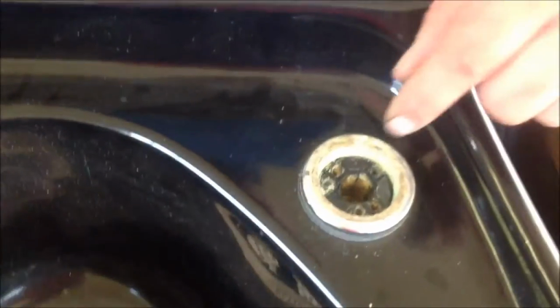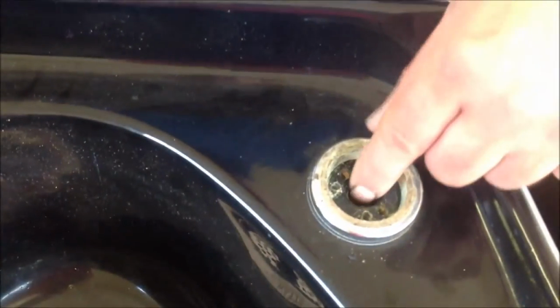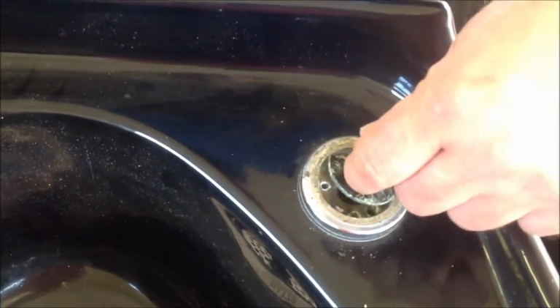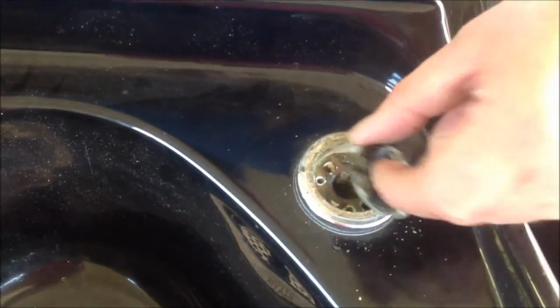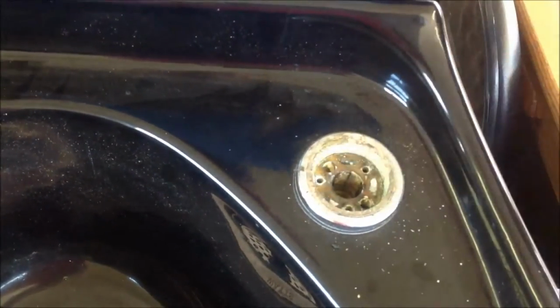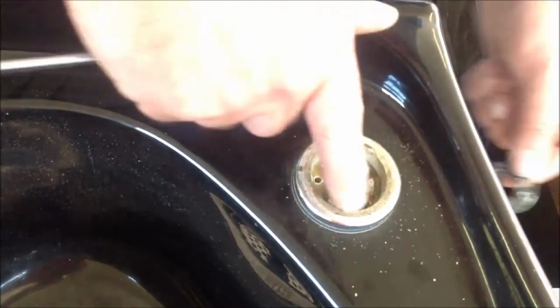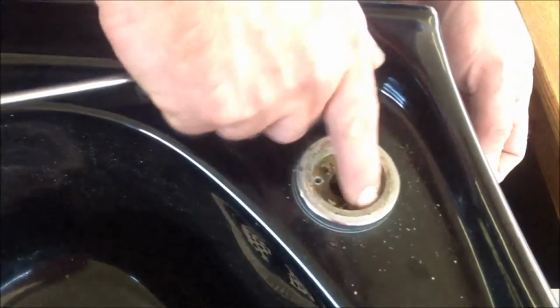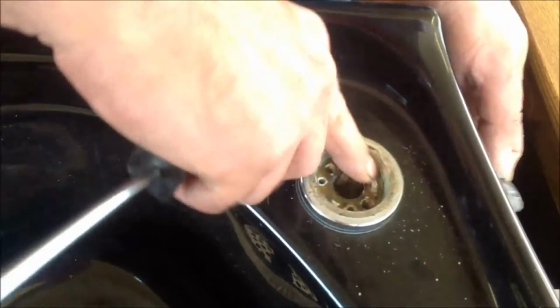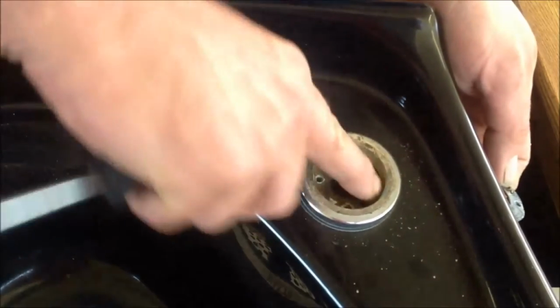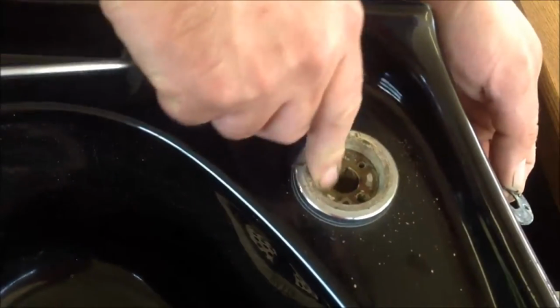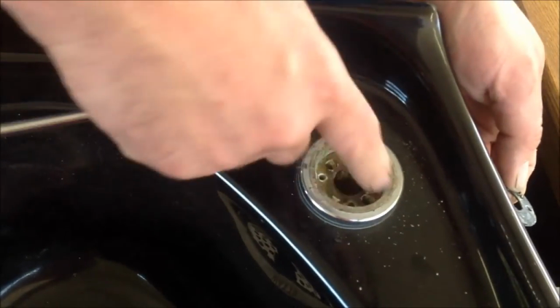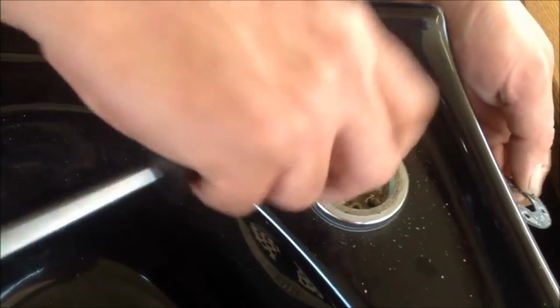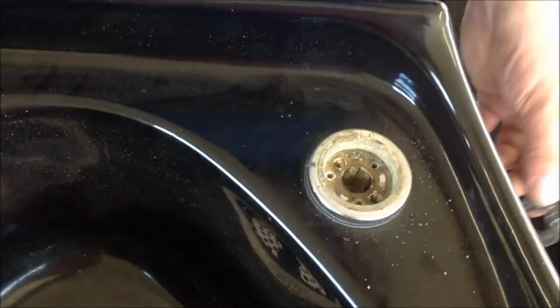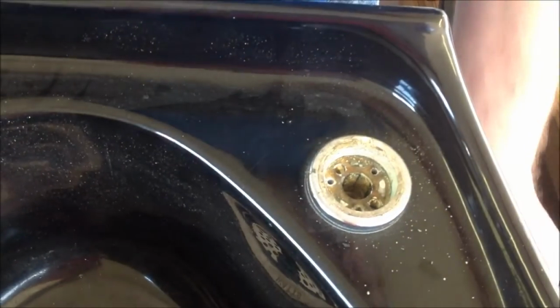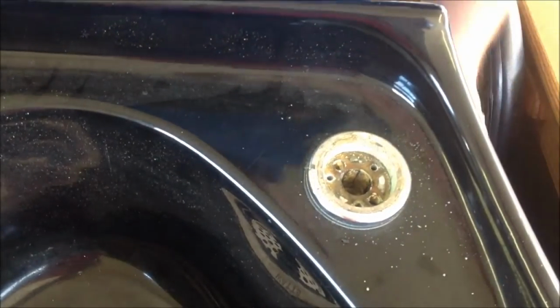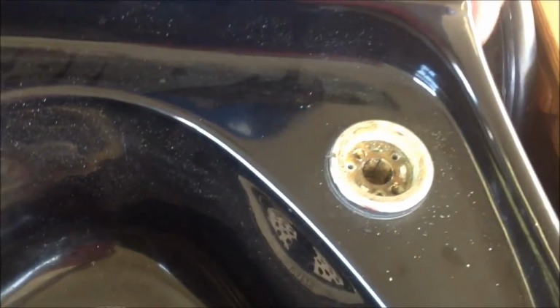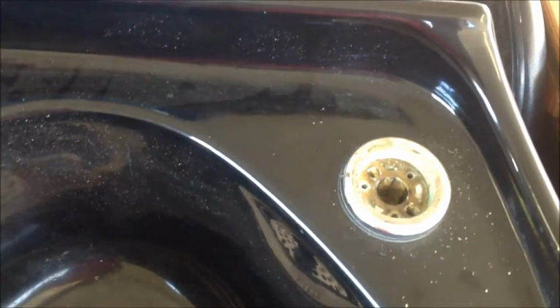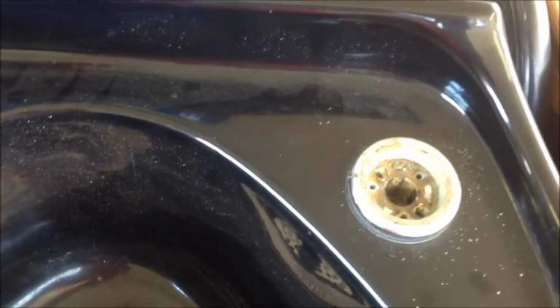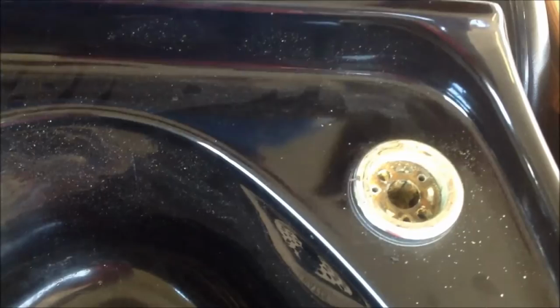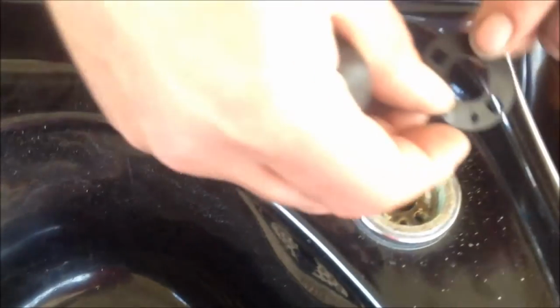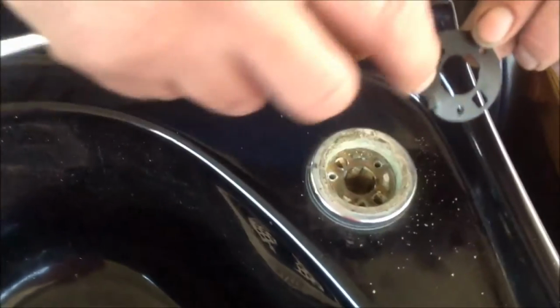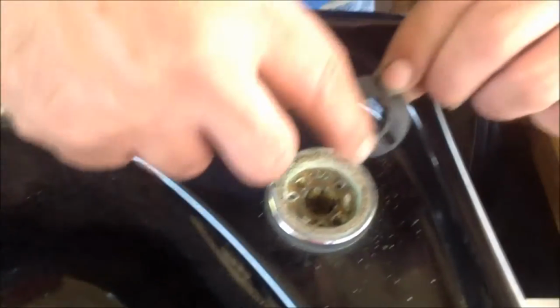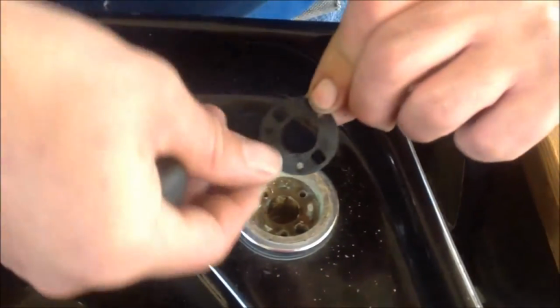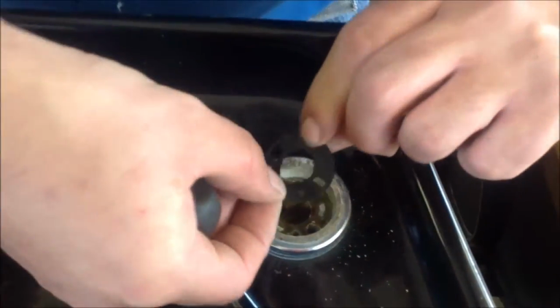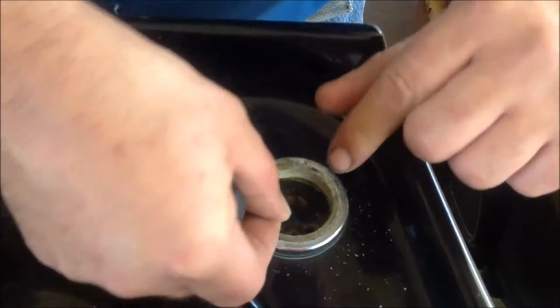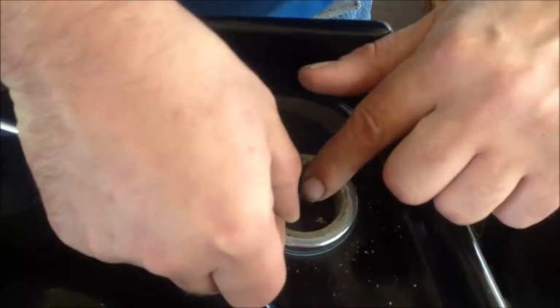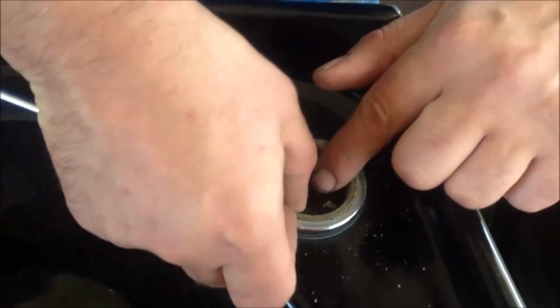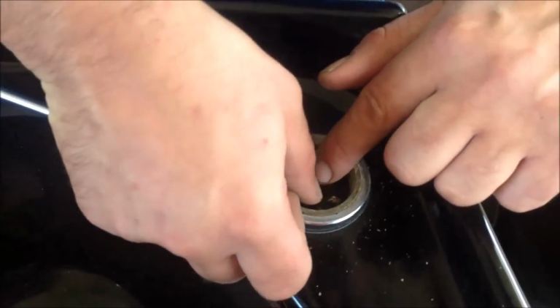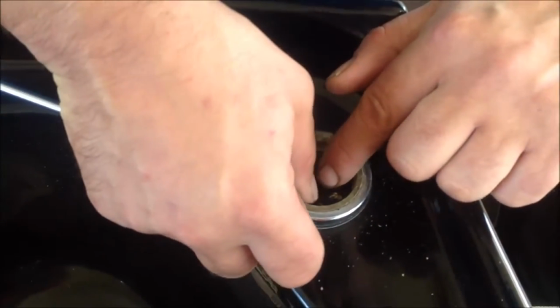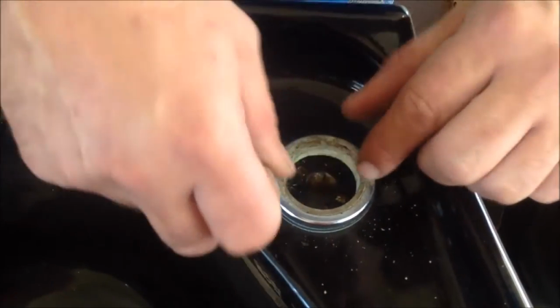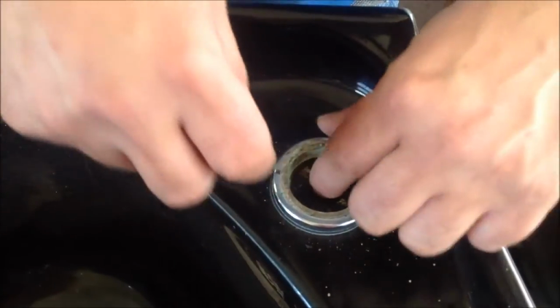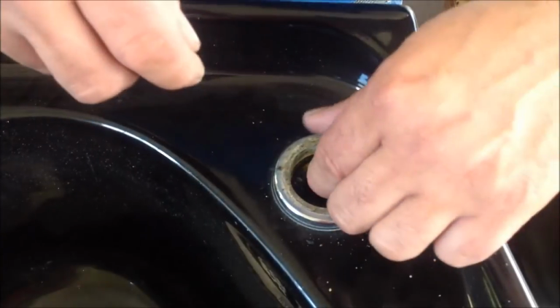Now you want to remove this washer and make sure that the mating surface is clean. This one's okay. Replace your washer and take note of the direction of the holes — this will fit.